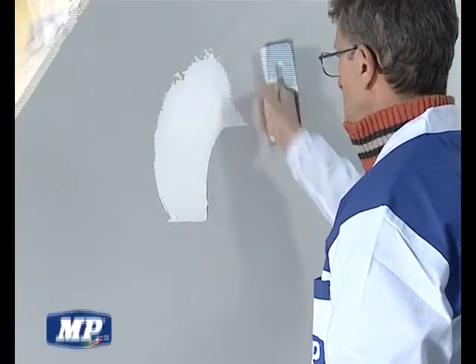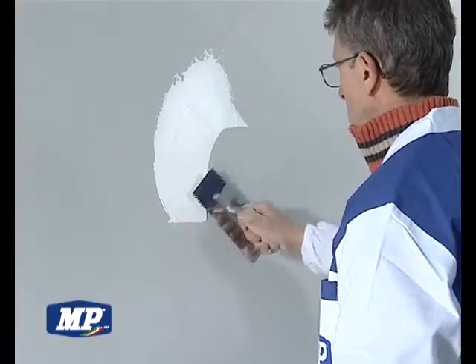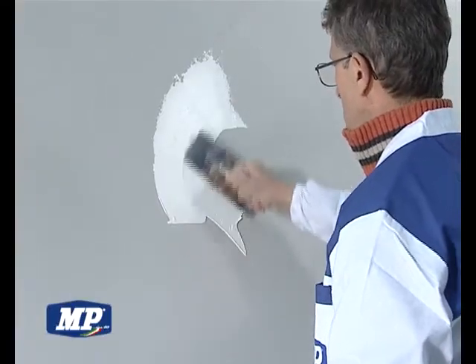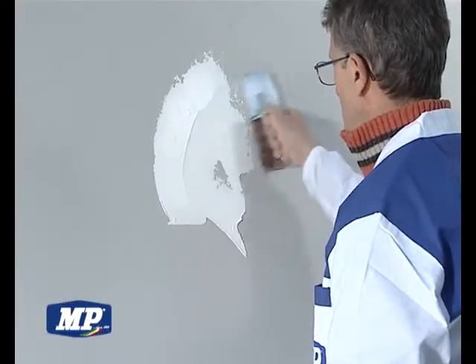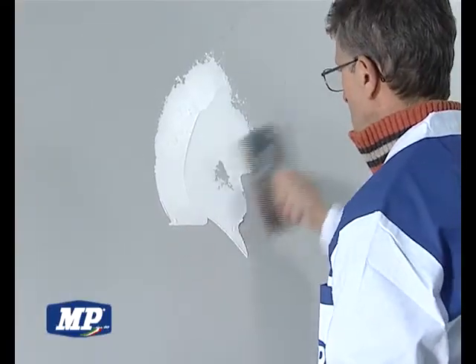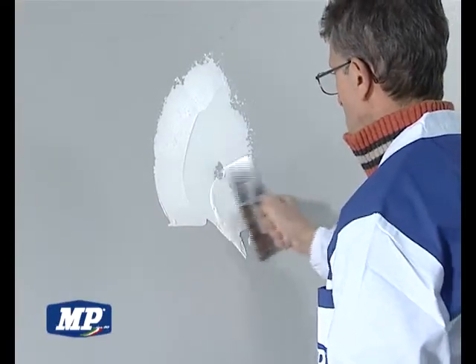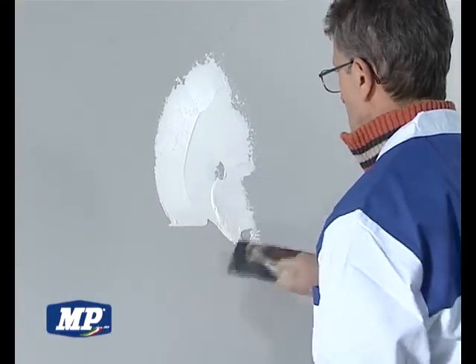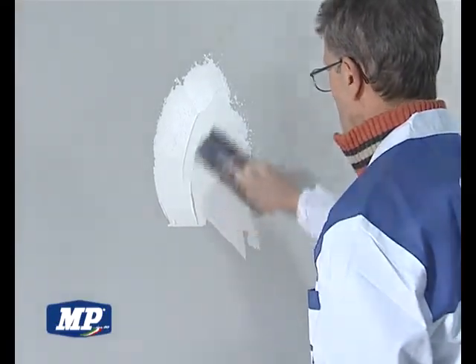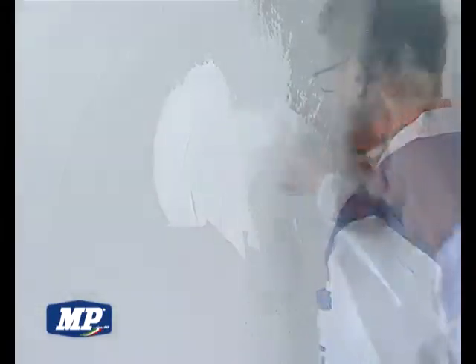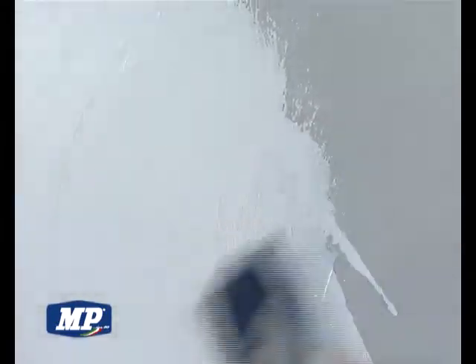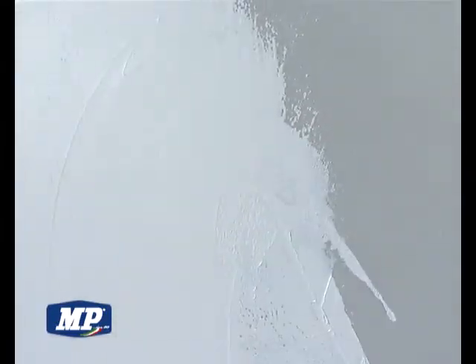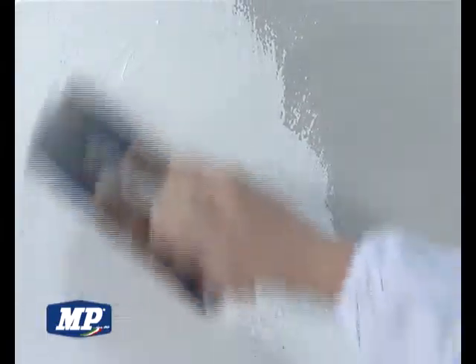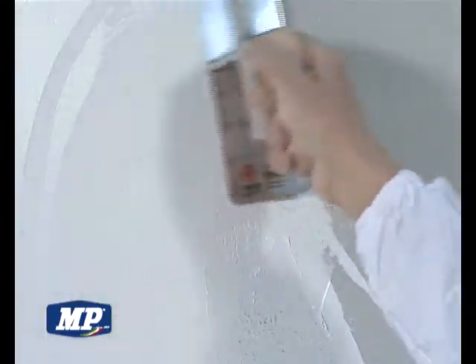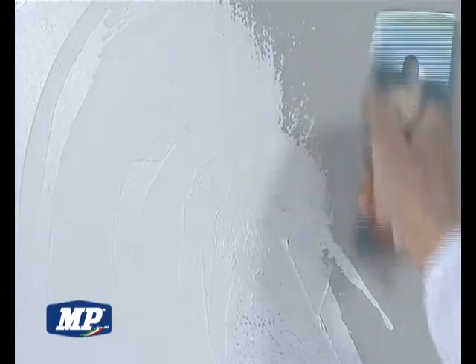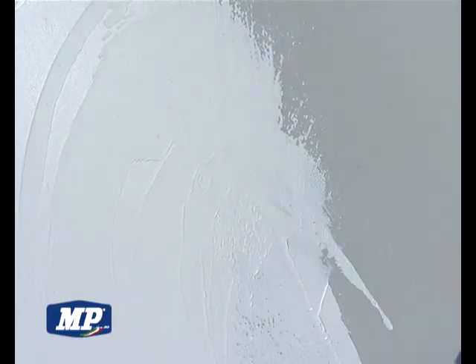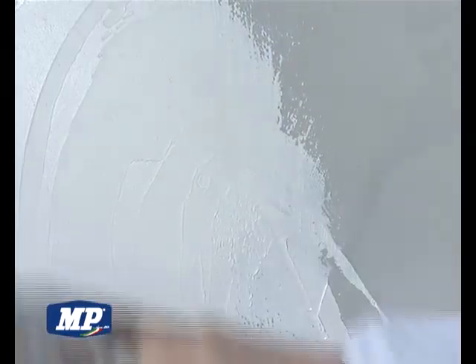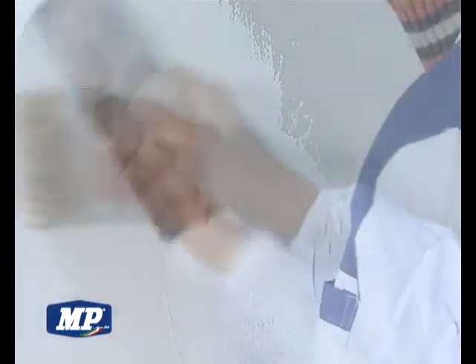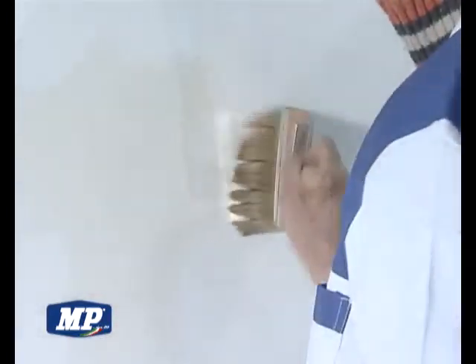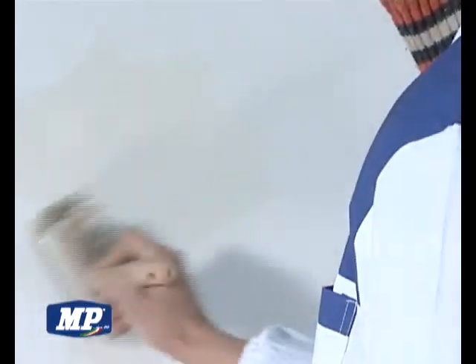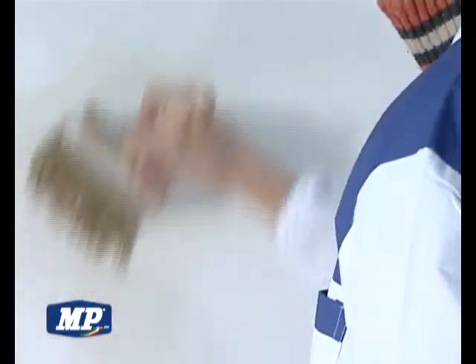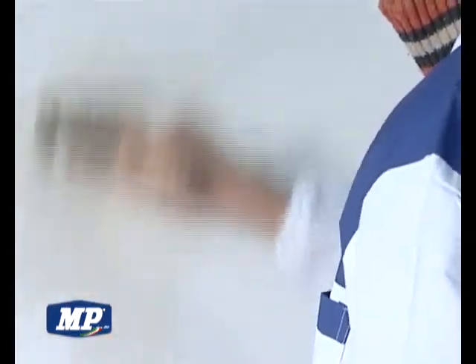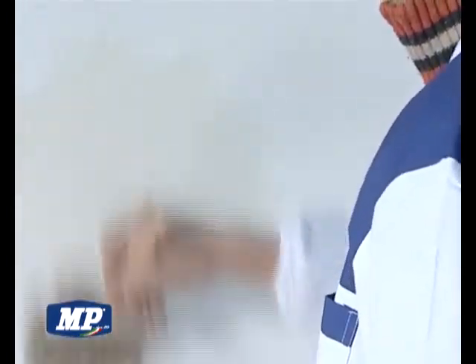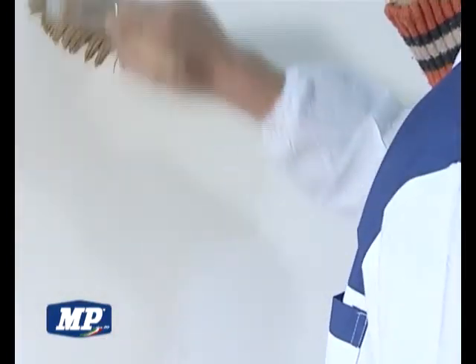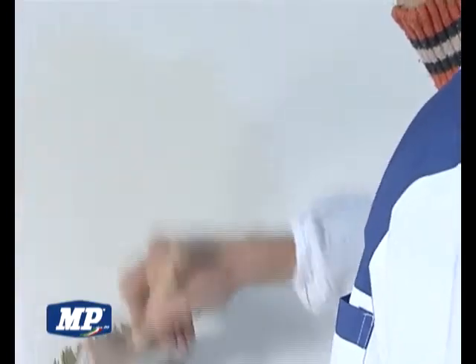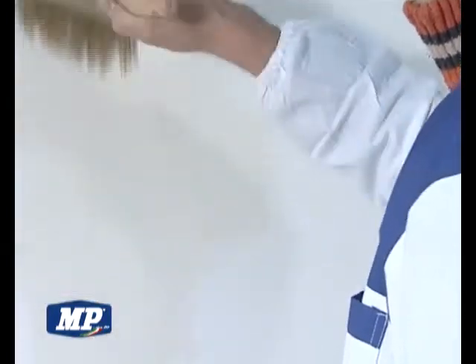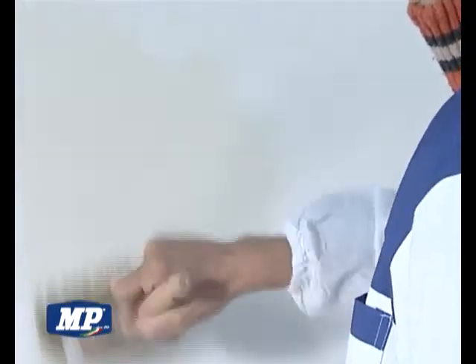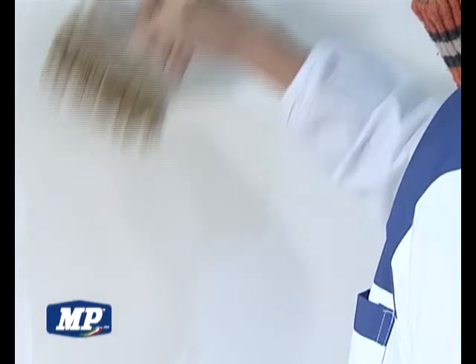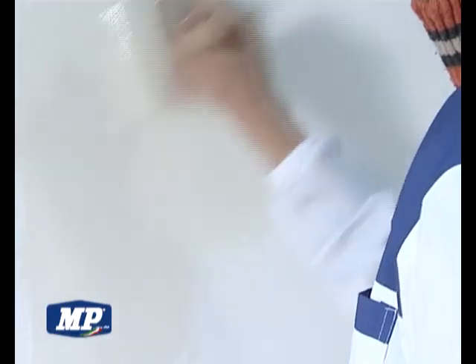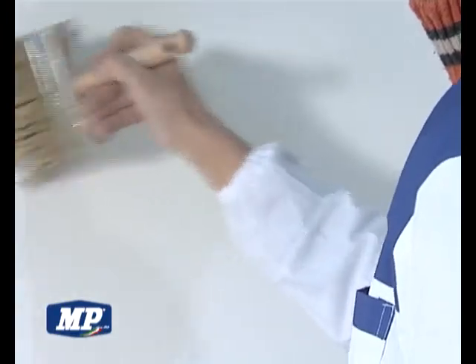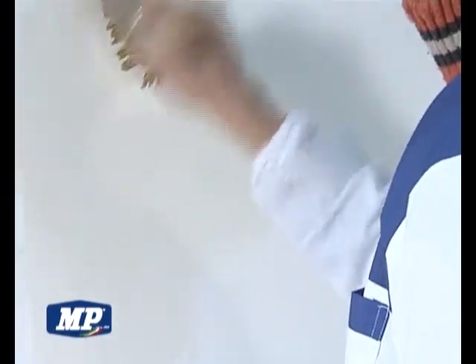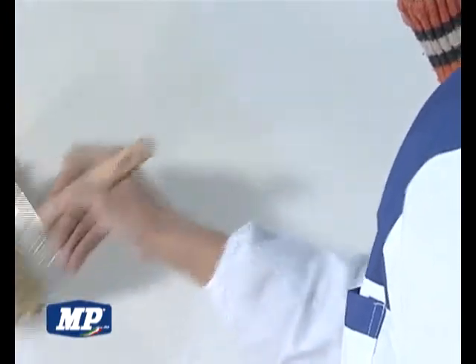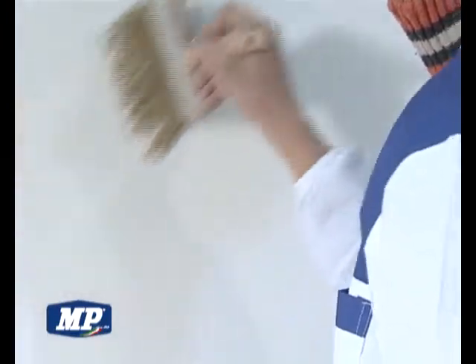Application of smoothing plaster Plastuk Tipo A. After 12 hours, apply acrylic water primer Primer A on the smoothed plaster.